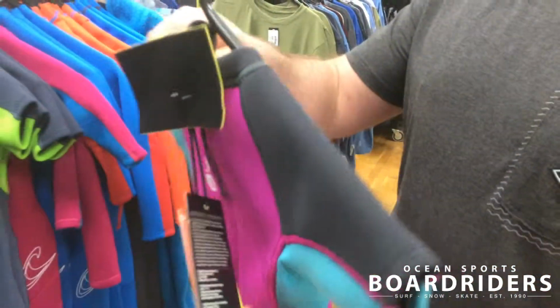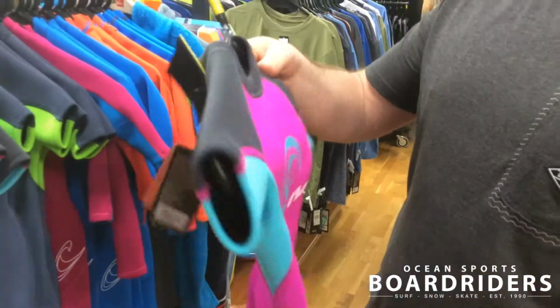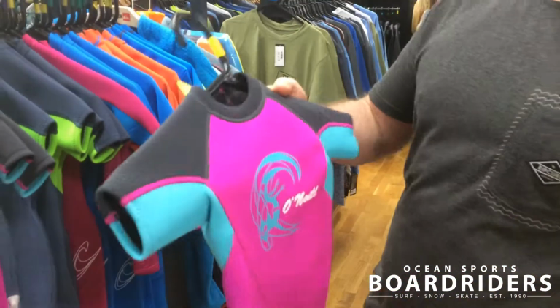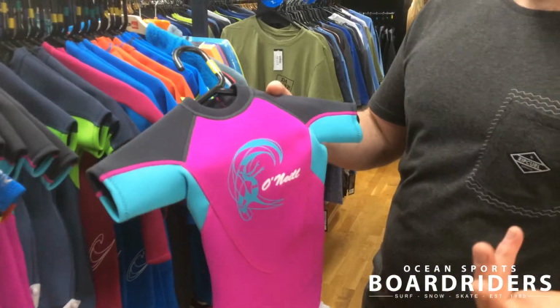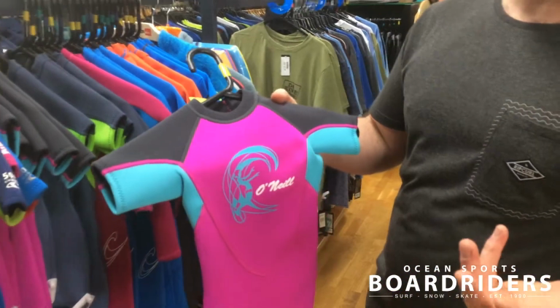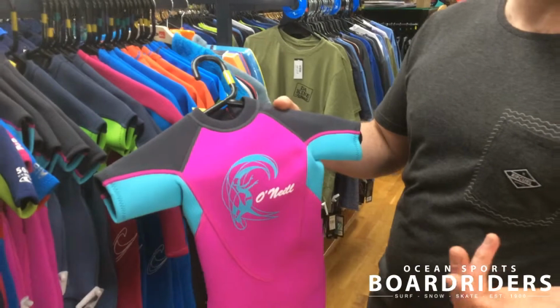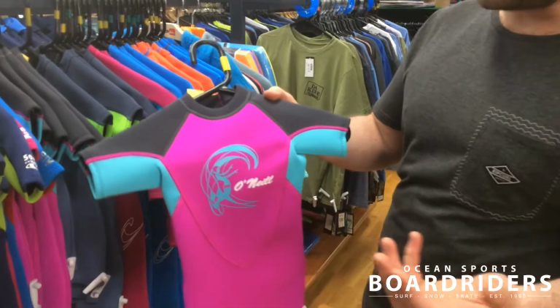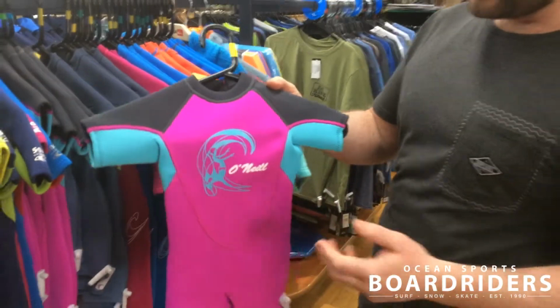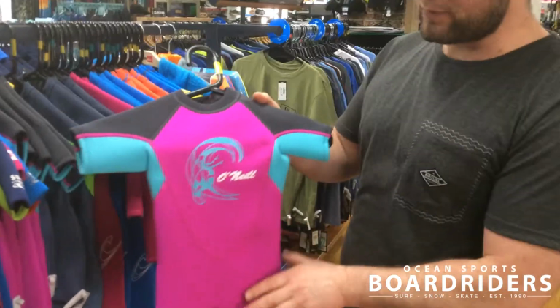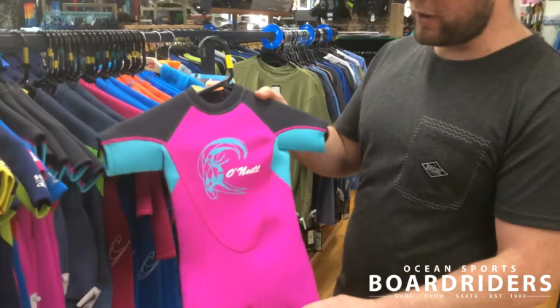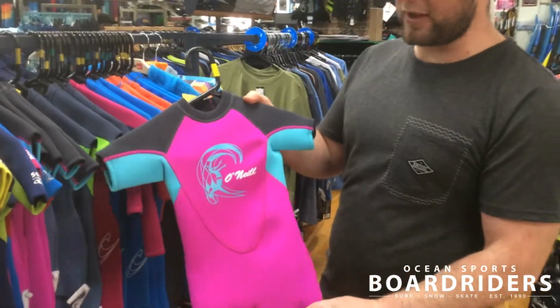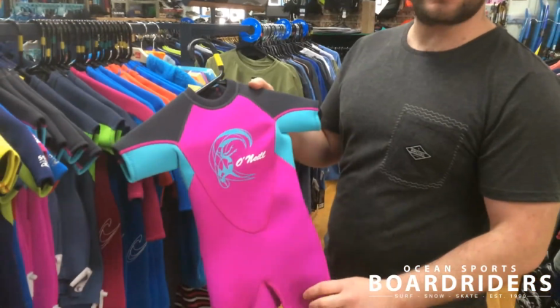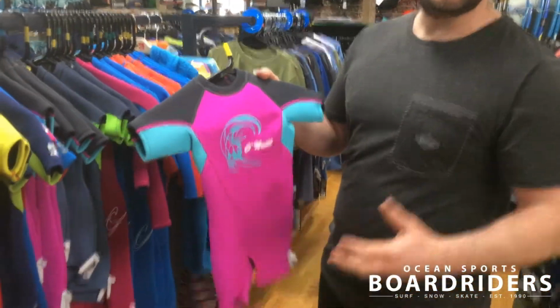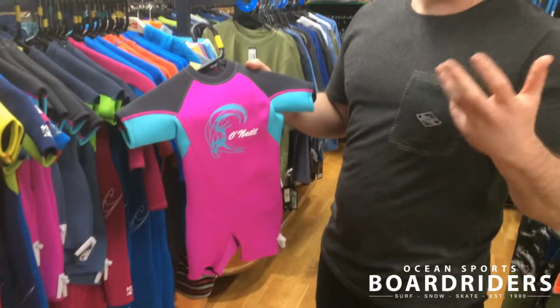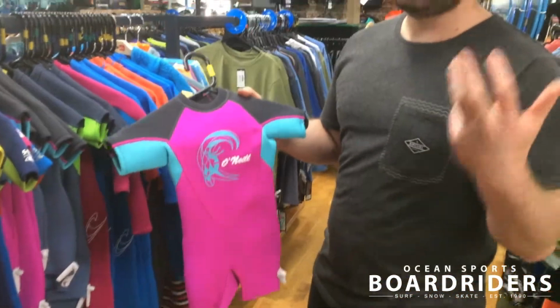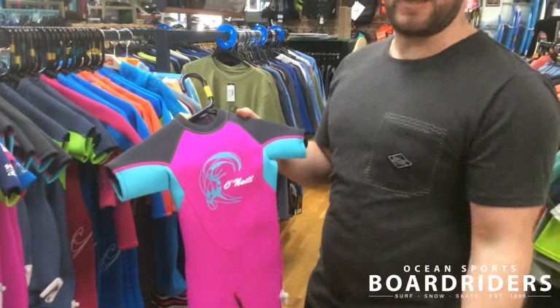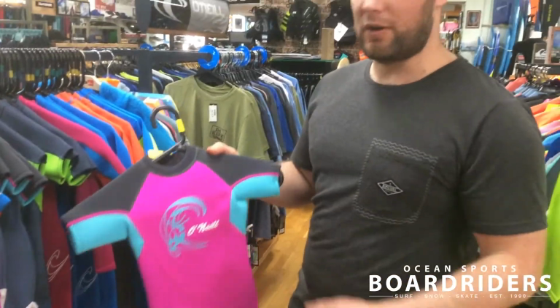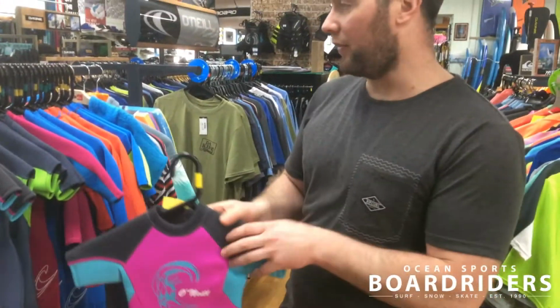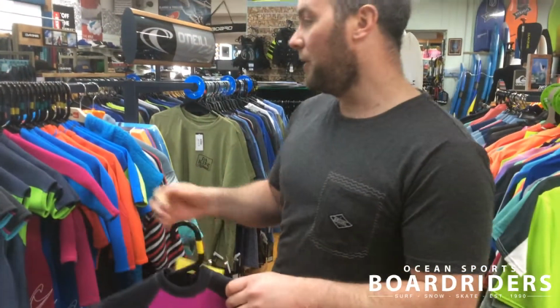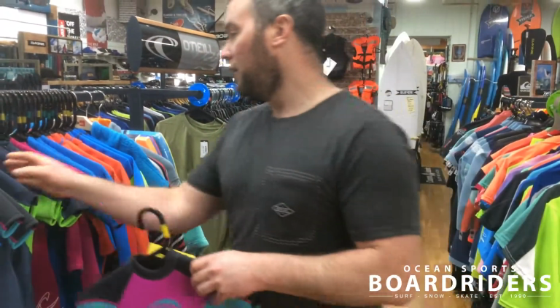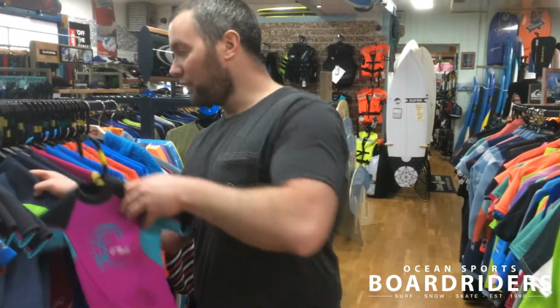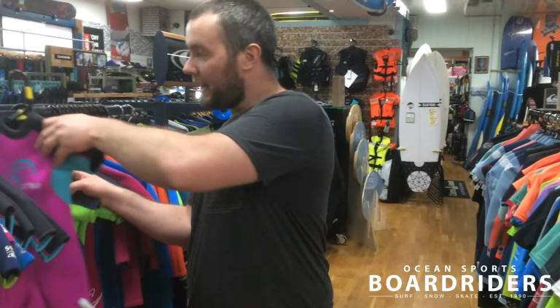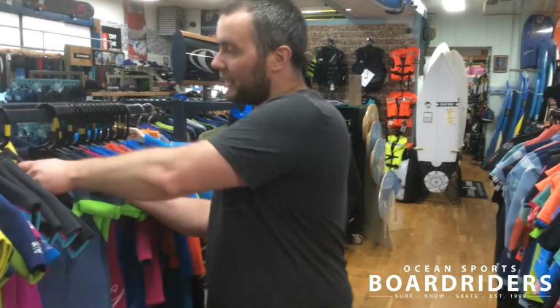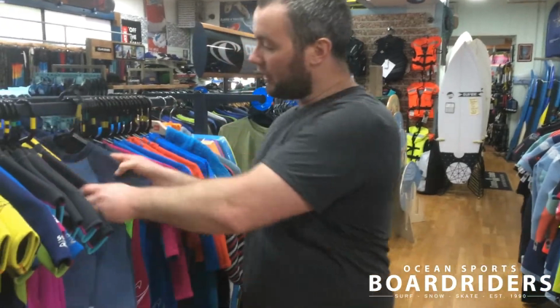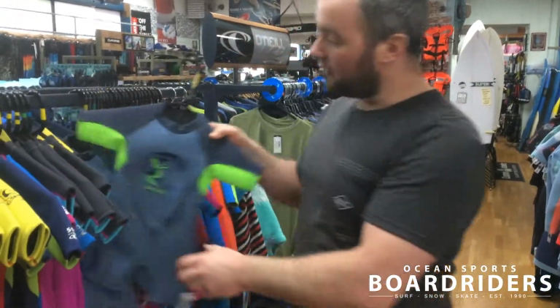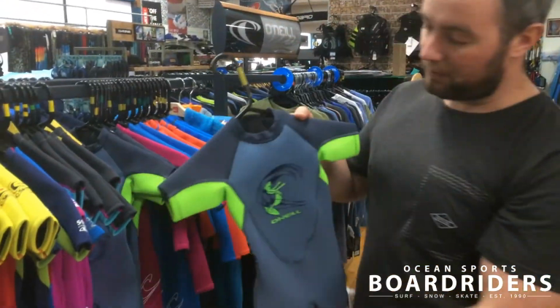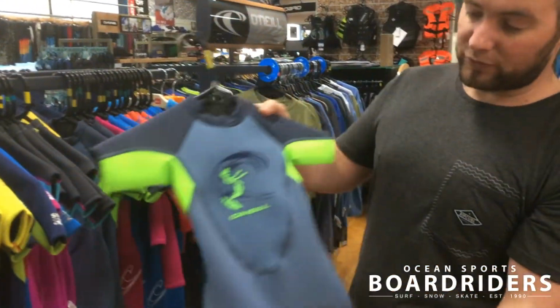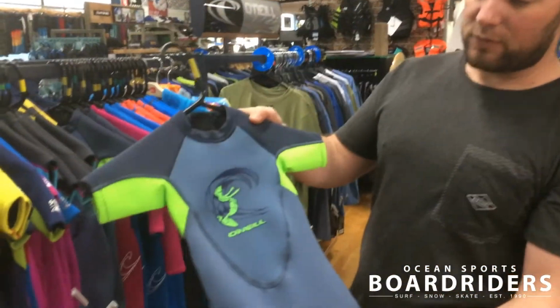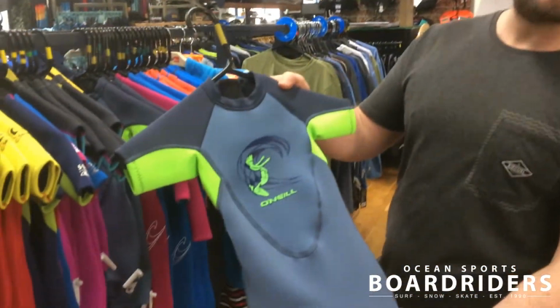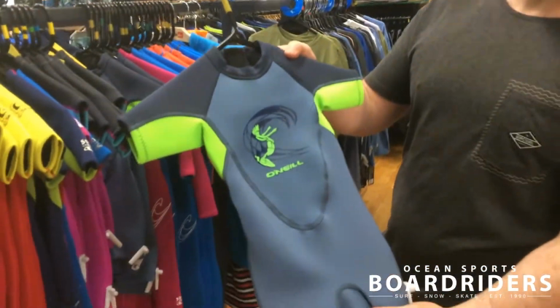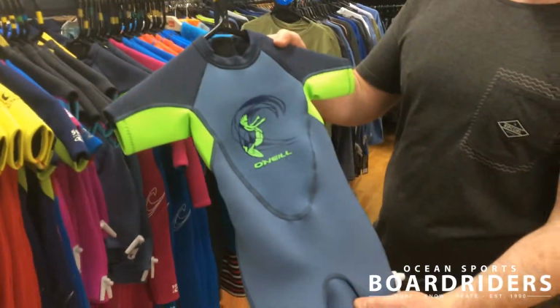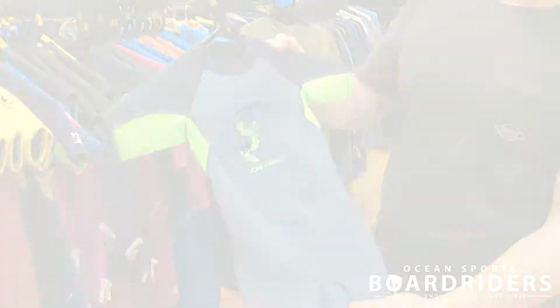So you can use these inside pools and obviously when you go on holiday. It really protects the children and looks after them. You can get it in girls colours, and we also do a range of boys colours as well.